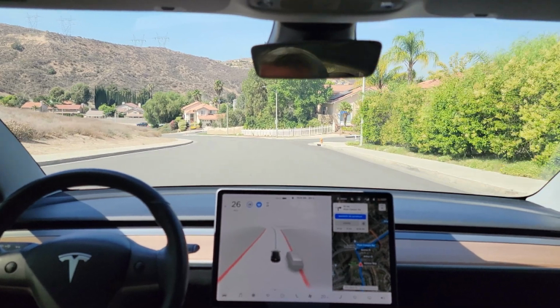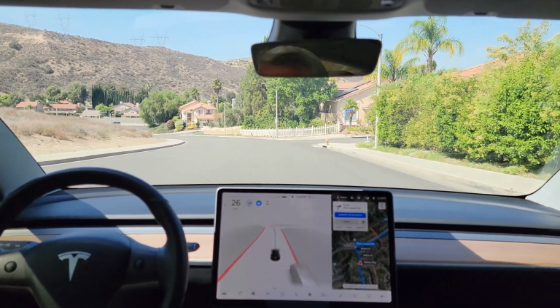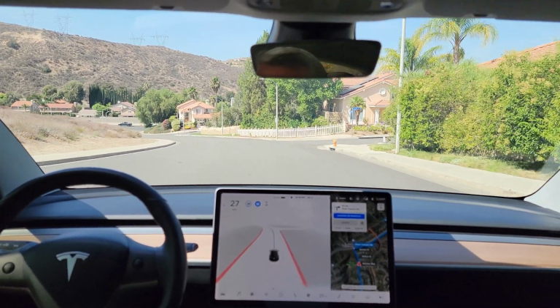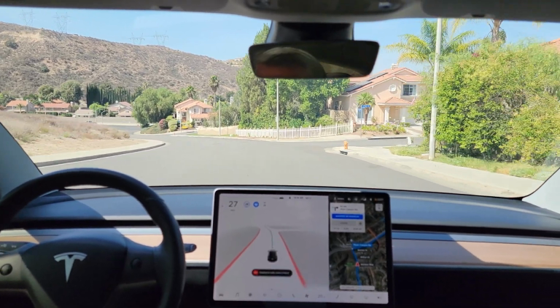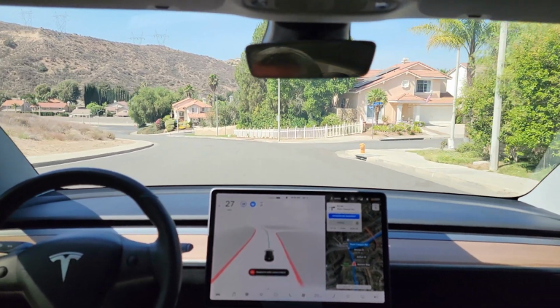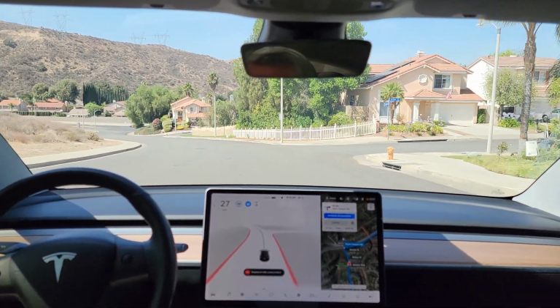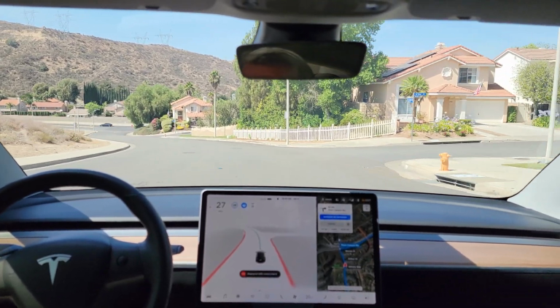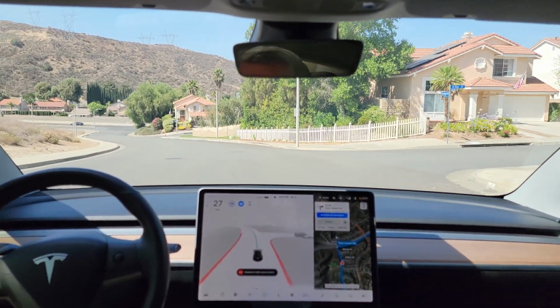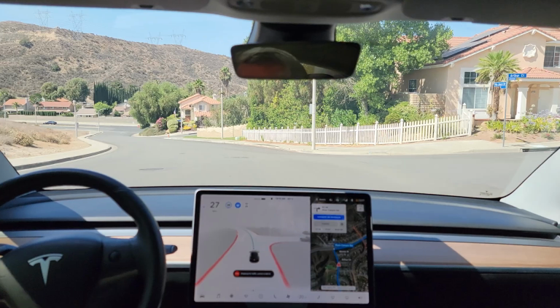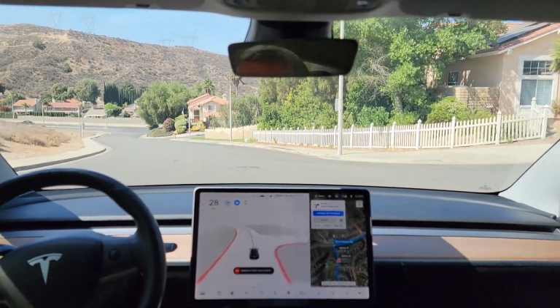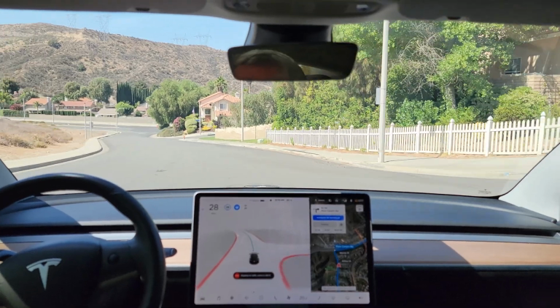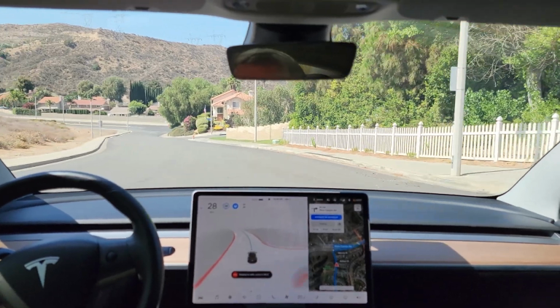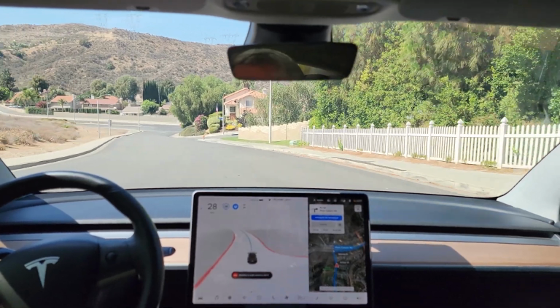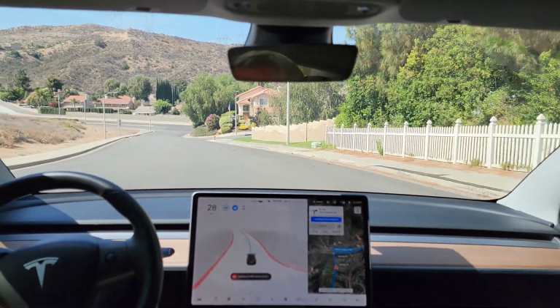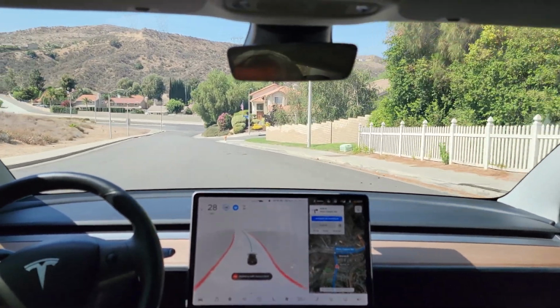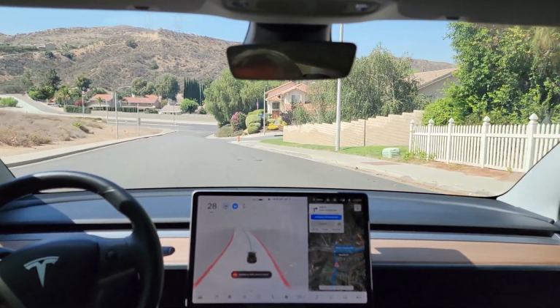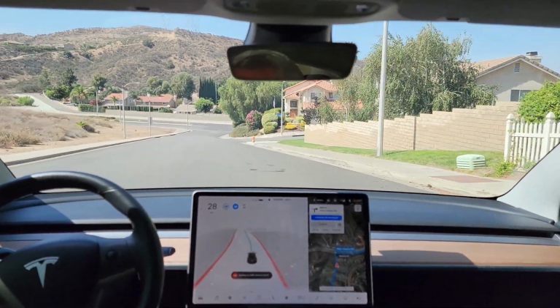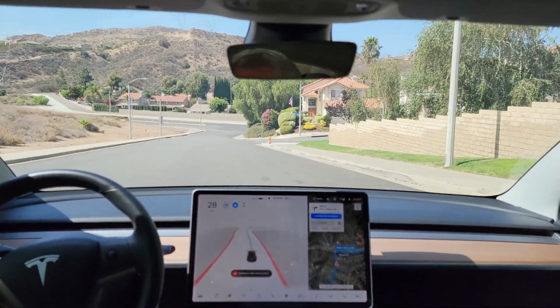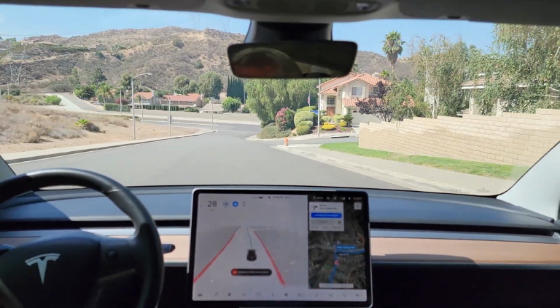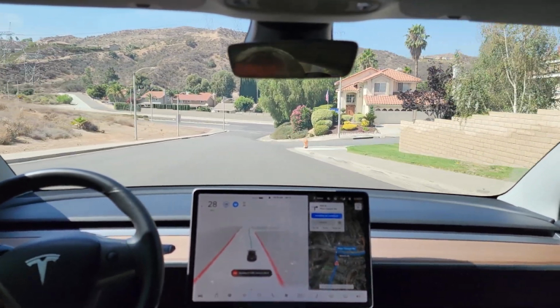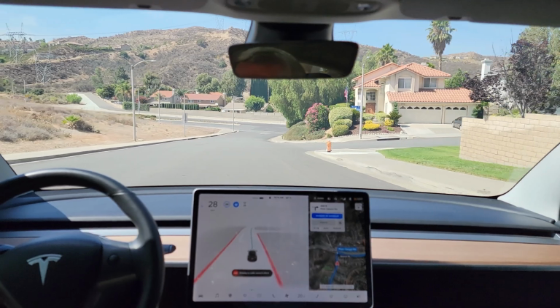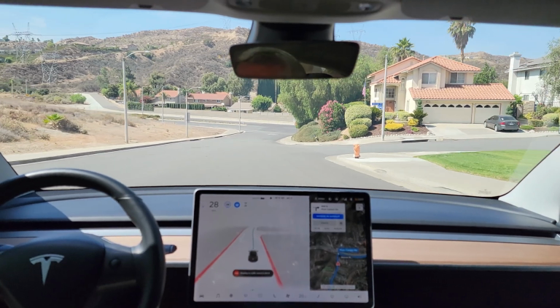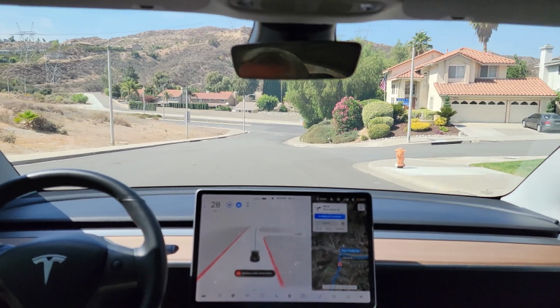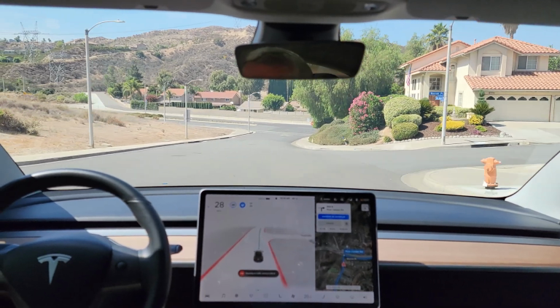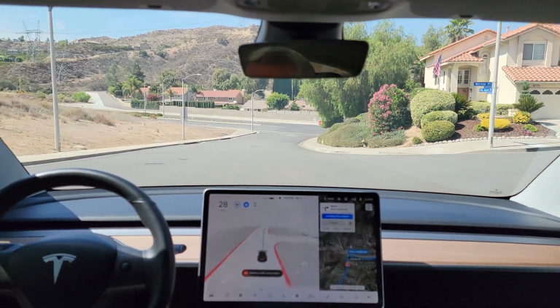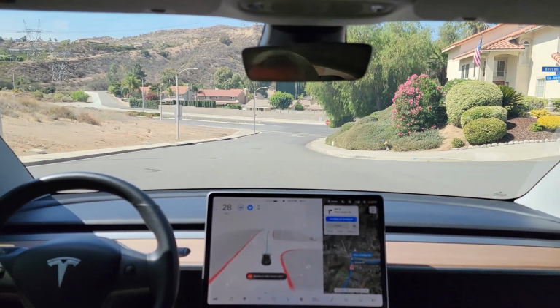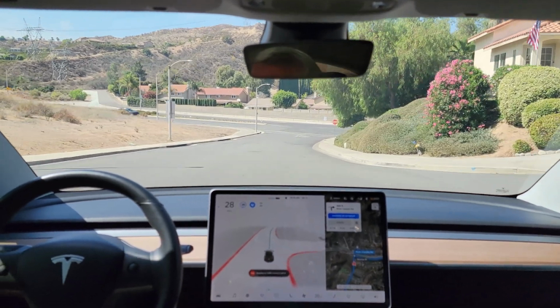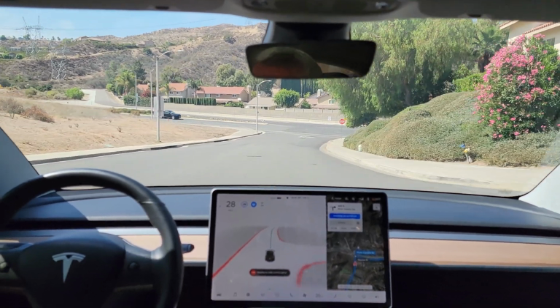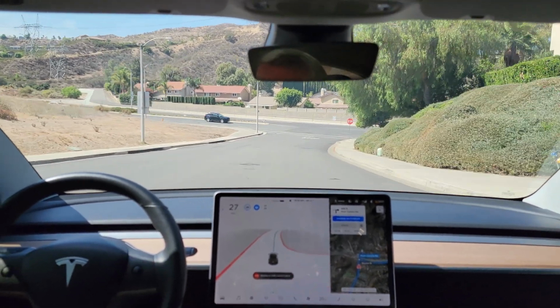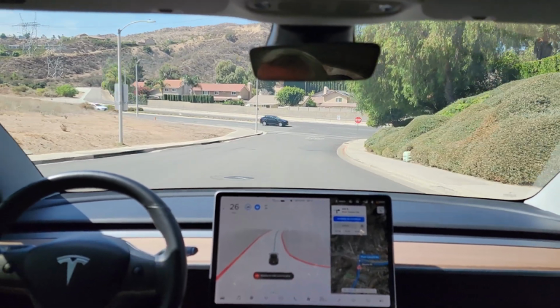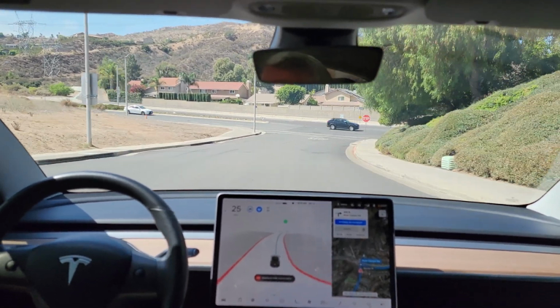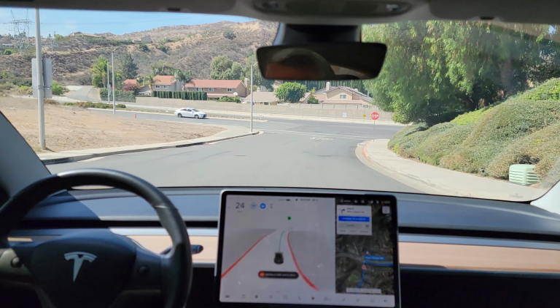In 500 feet, turn right onto Plum Canyon Road. Now turn right onto Plum Canyon Road.